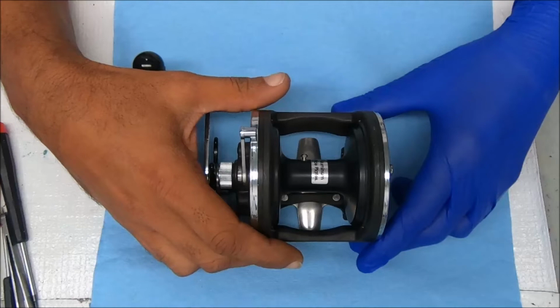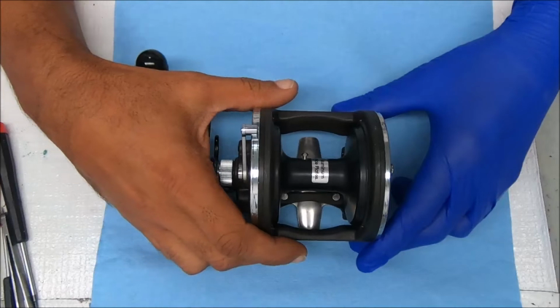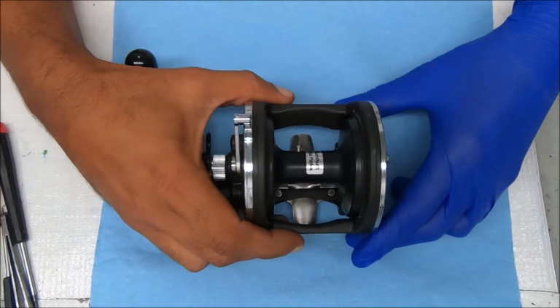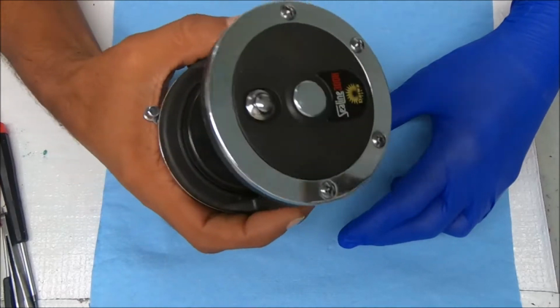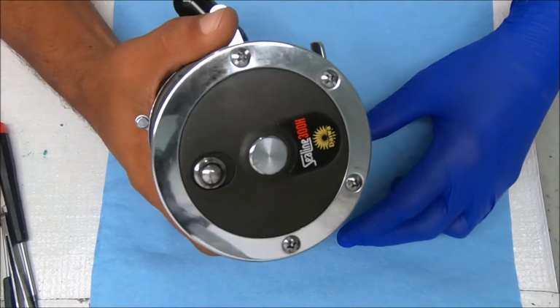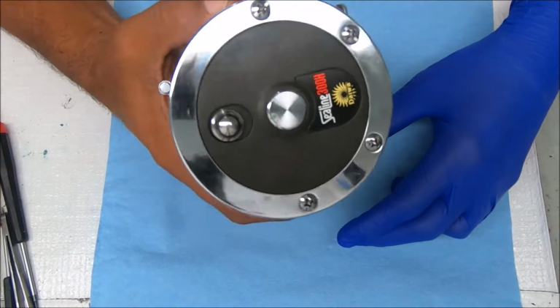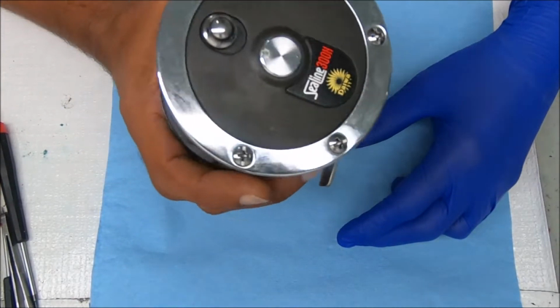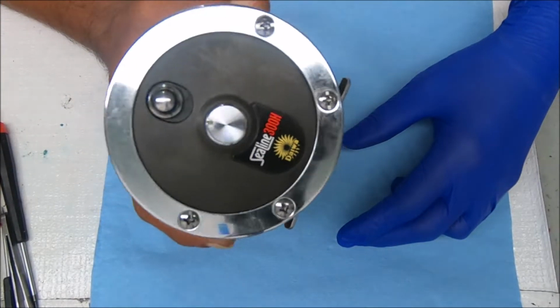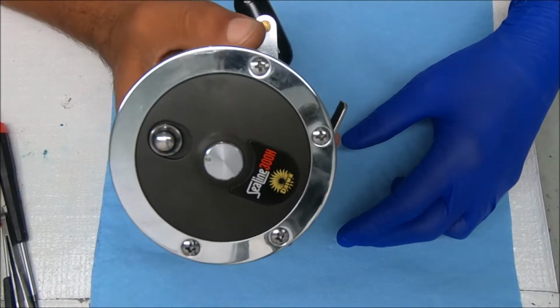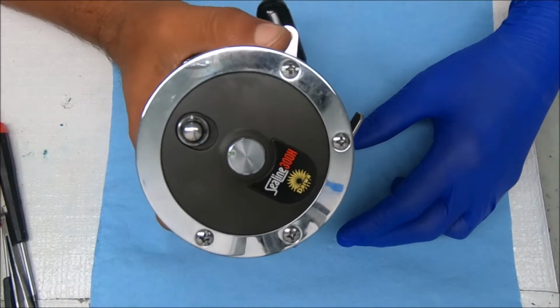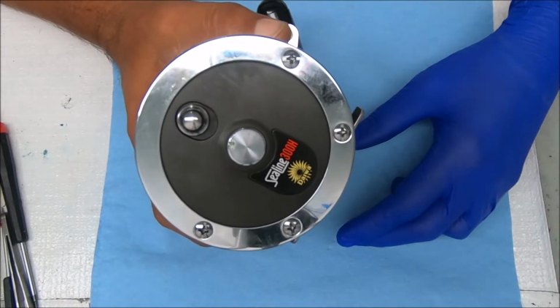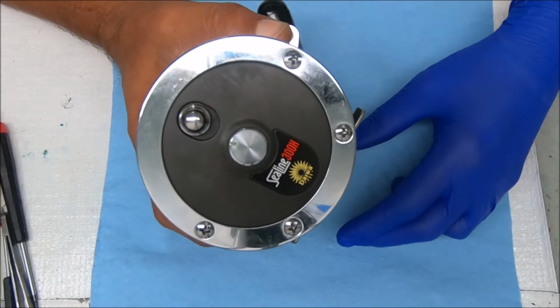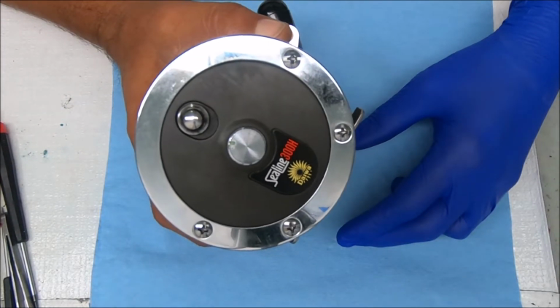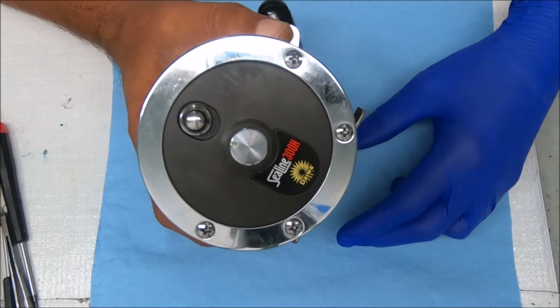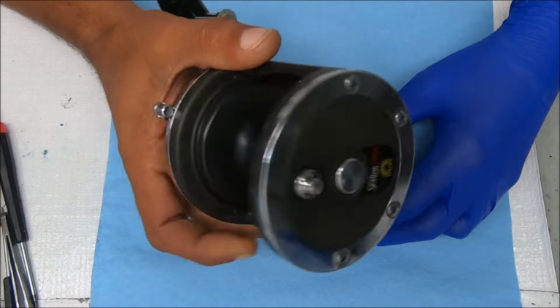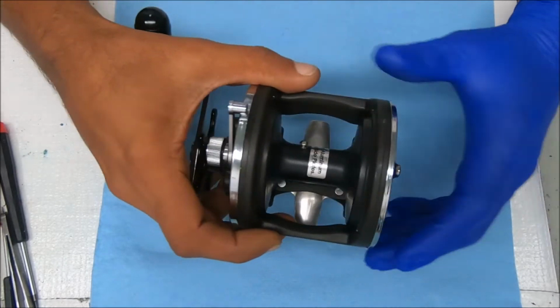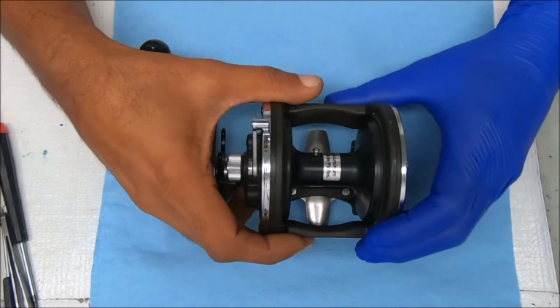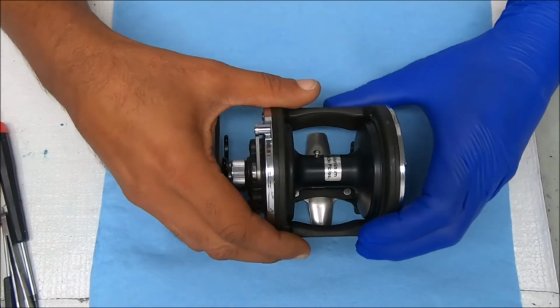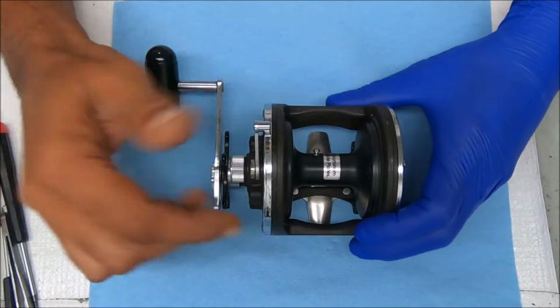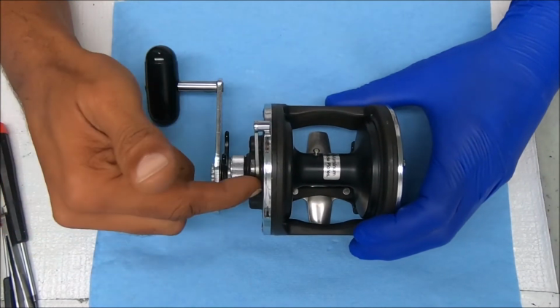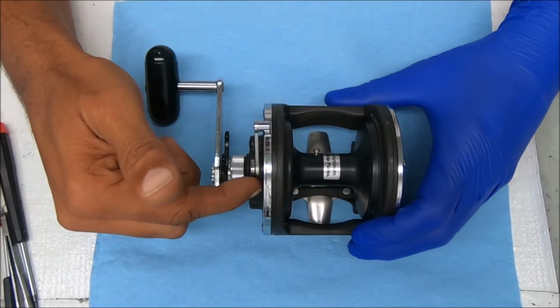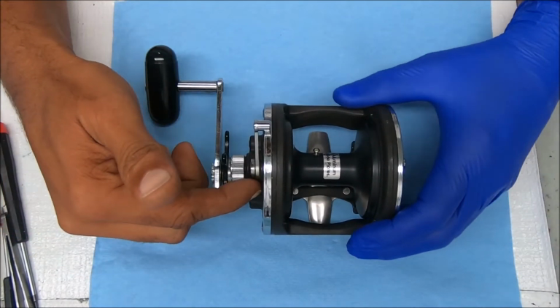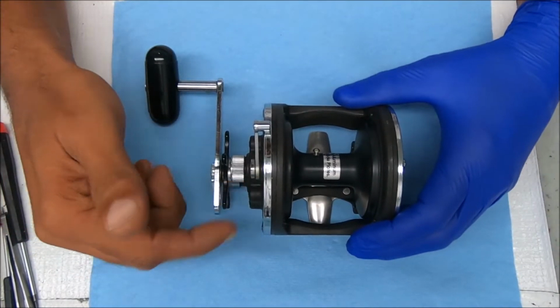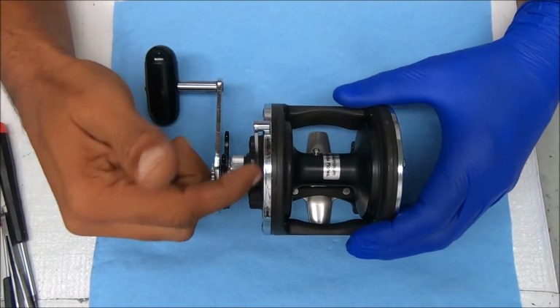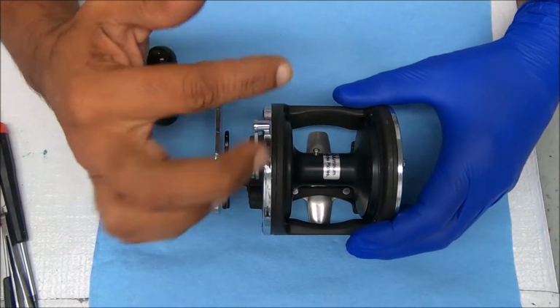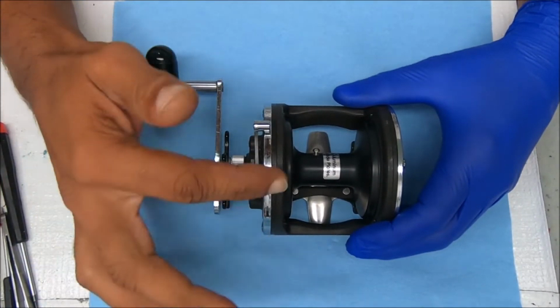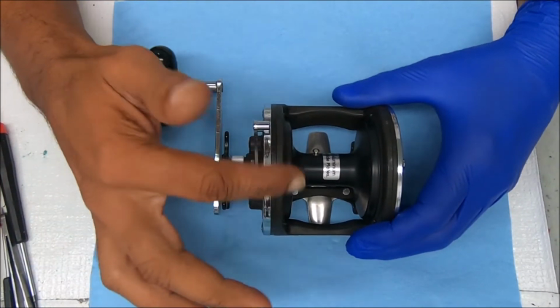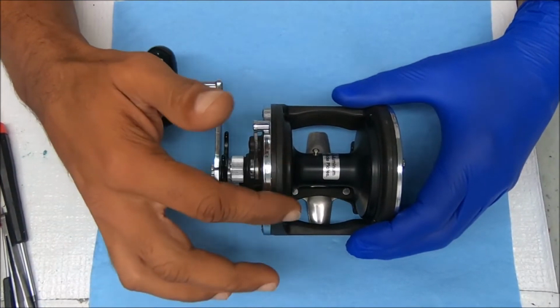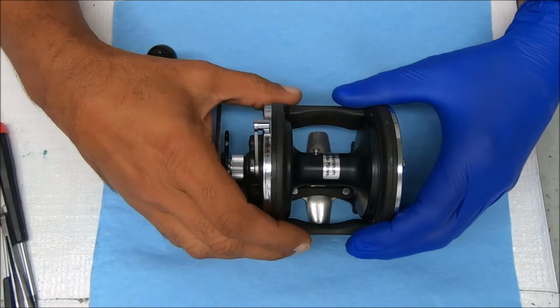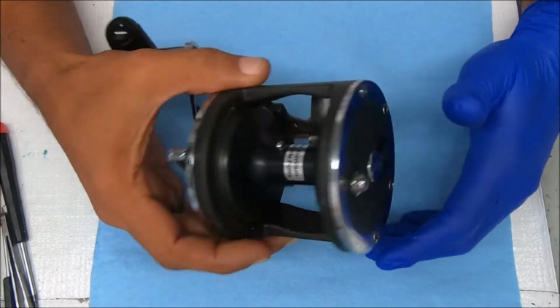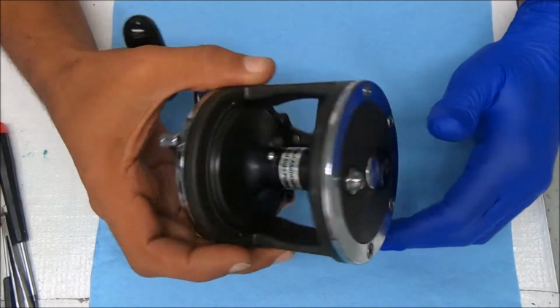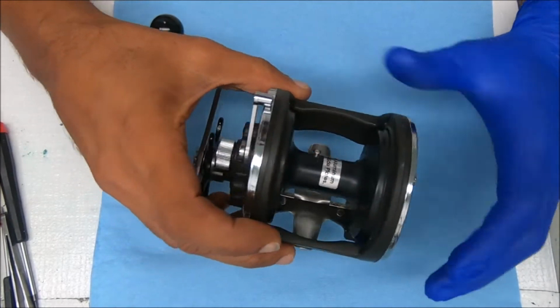Hey y'all. Today let's work on a Daiwa C-Line 300H. I'll show you how to take it apart, break it down, do some service on it, and put it back together.